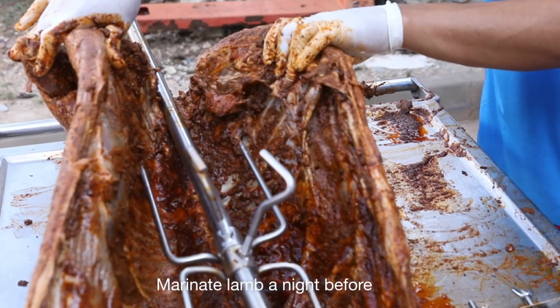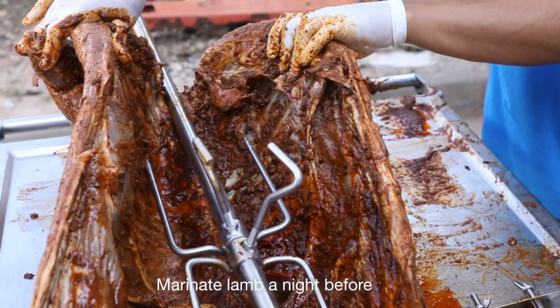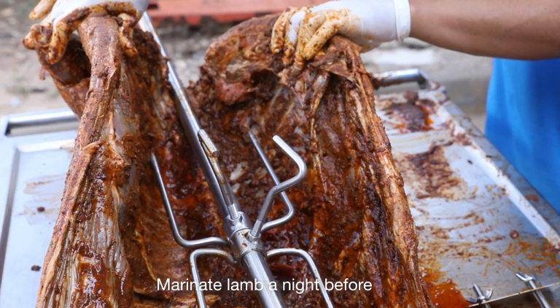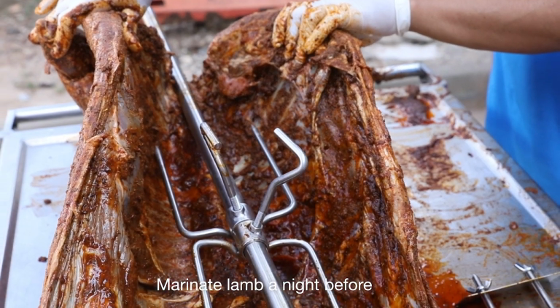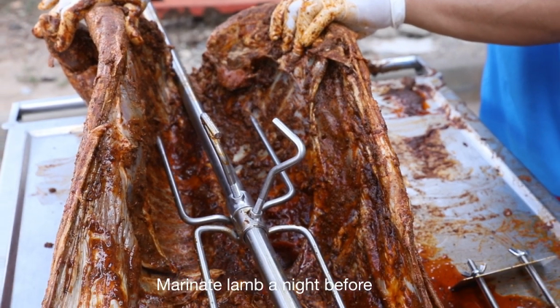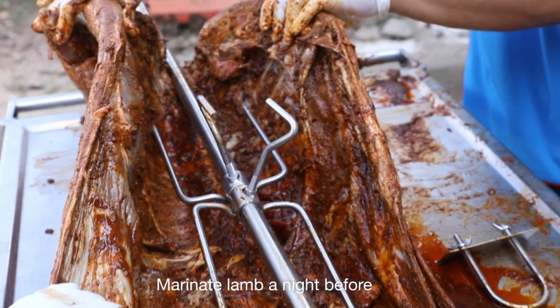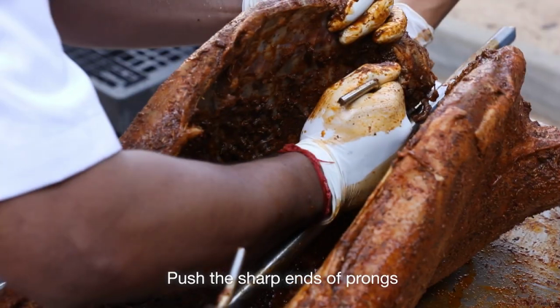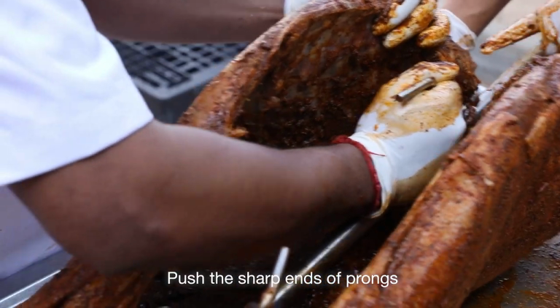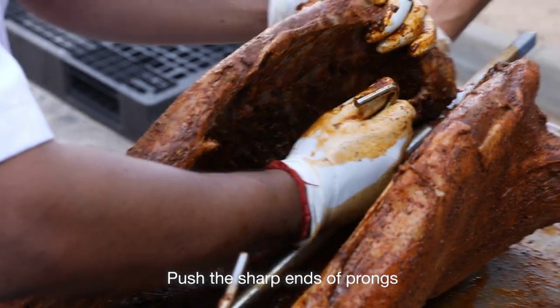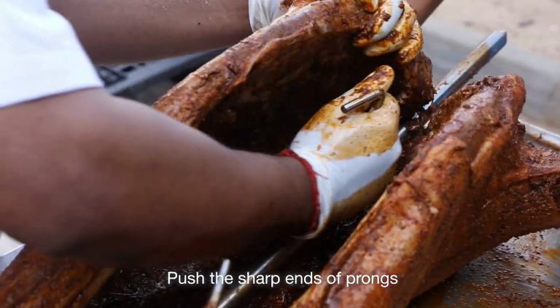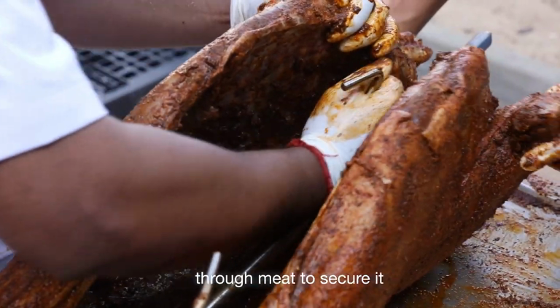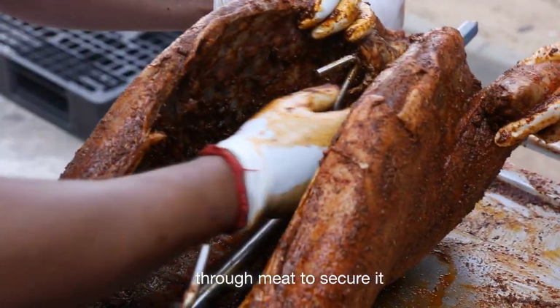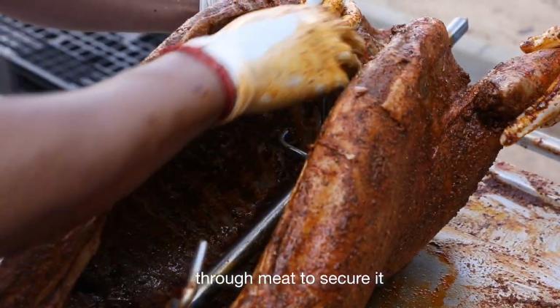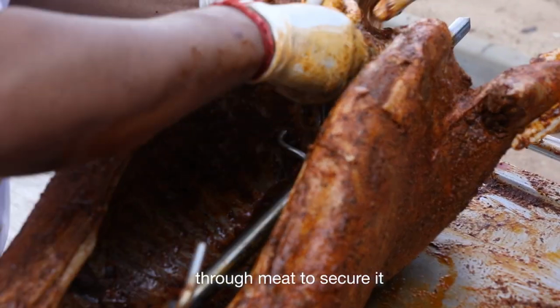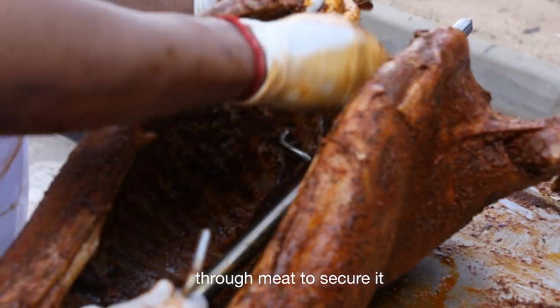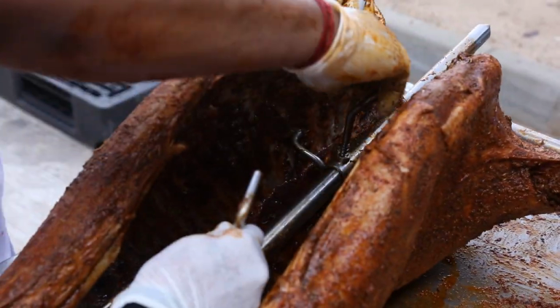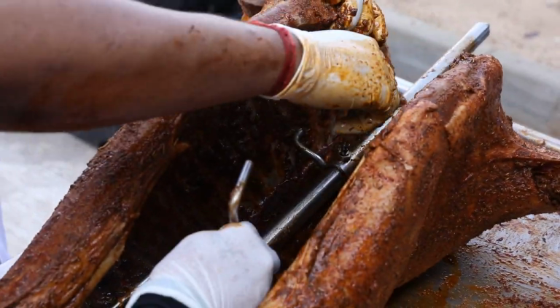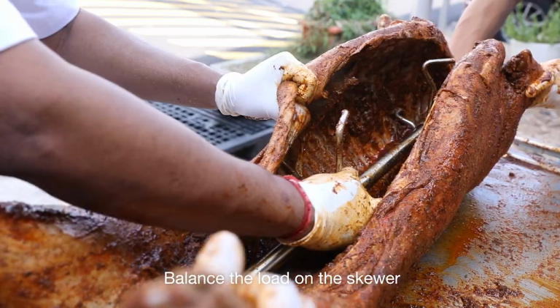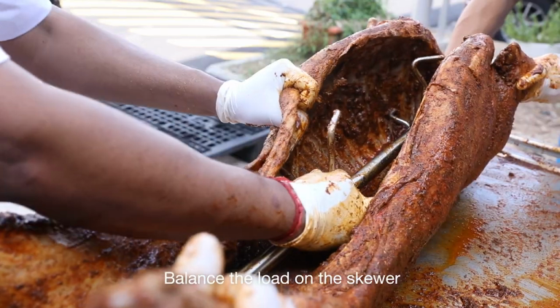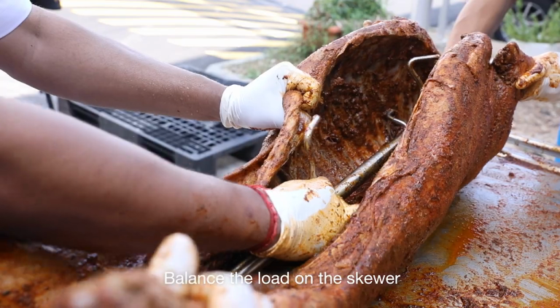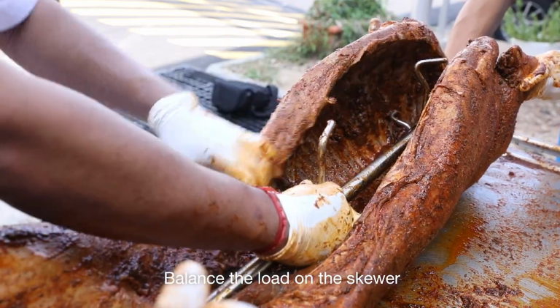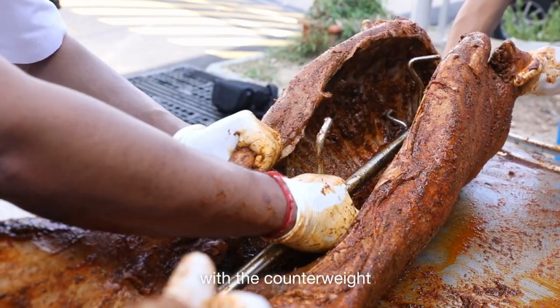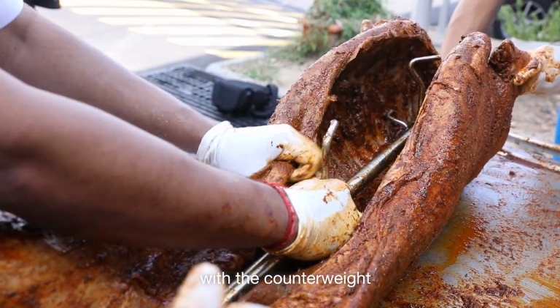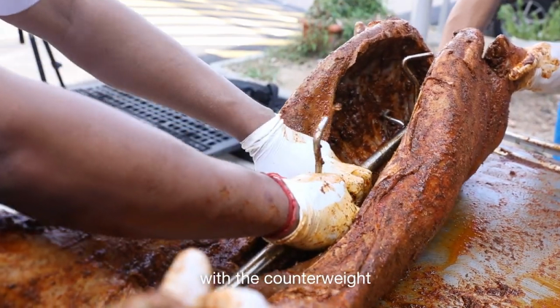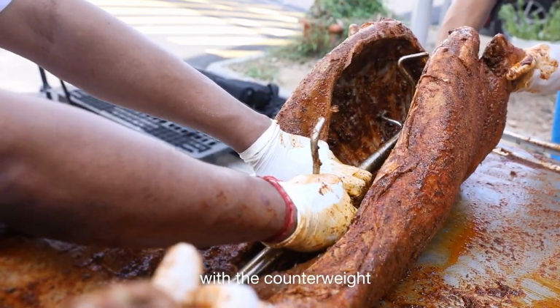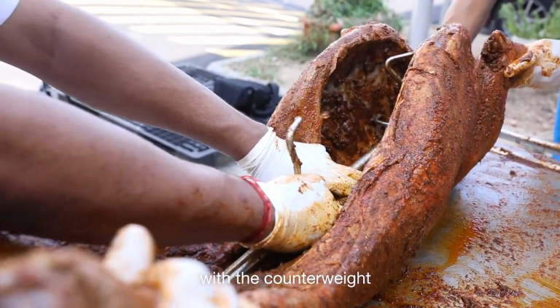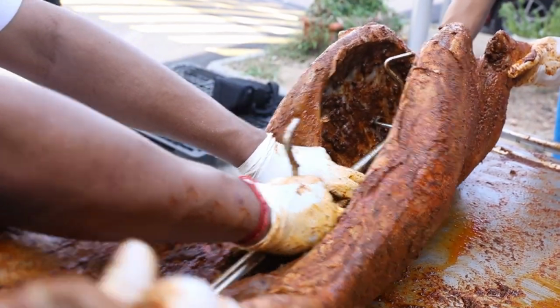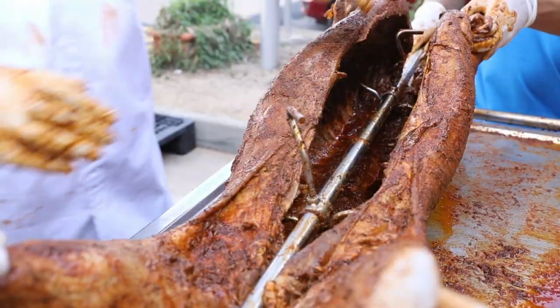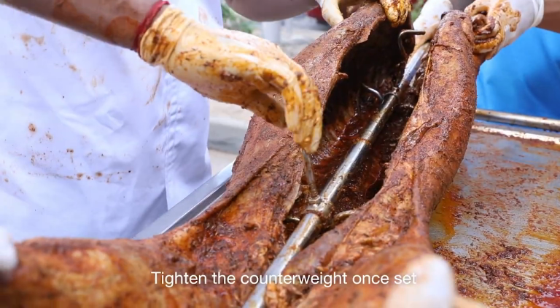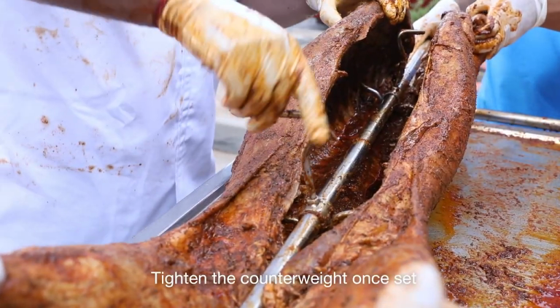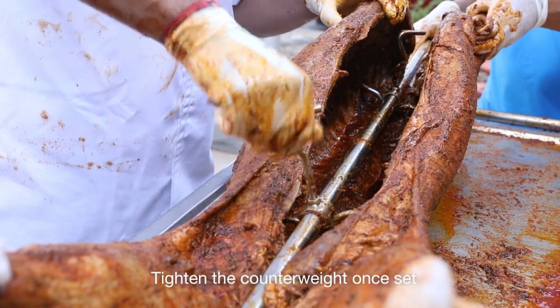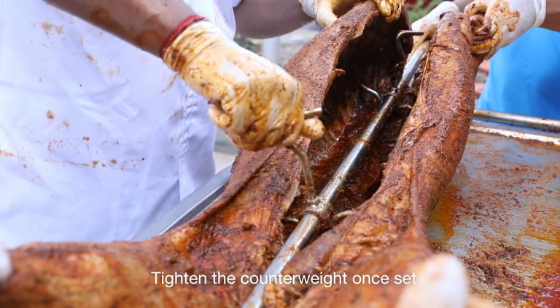Marinate the lamb the night before. Push the sharp ends or prongs through the meat to secure it. Balance the load on the skewer with the counterweights, then tighten the counterweight once set.